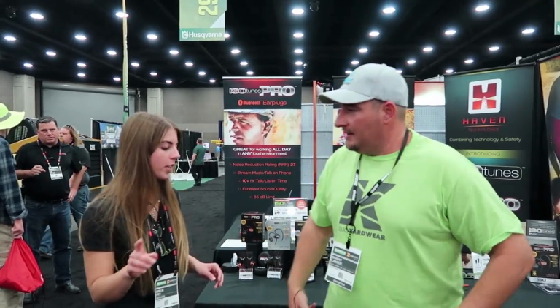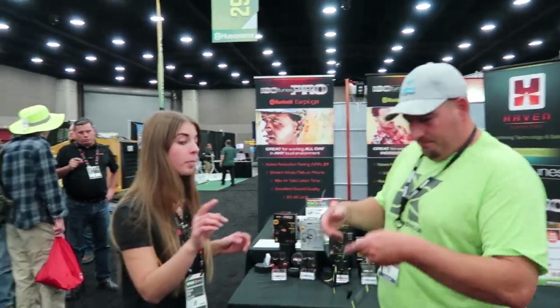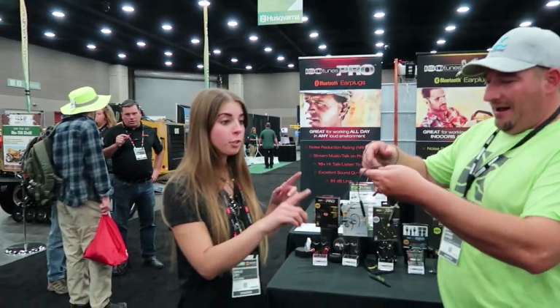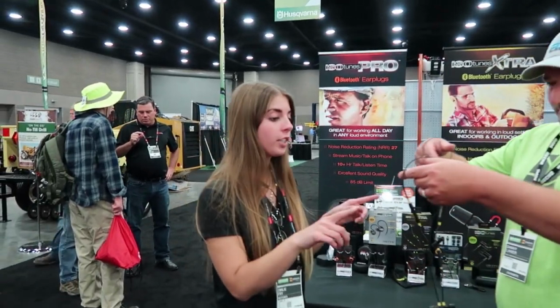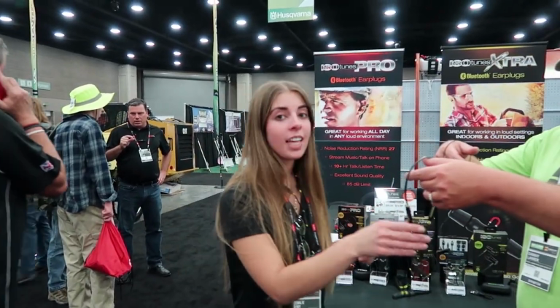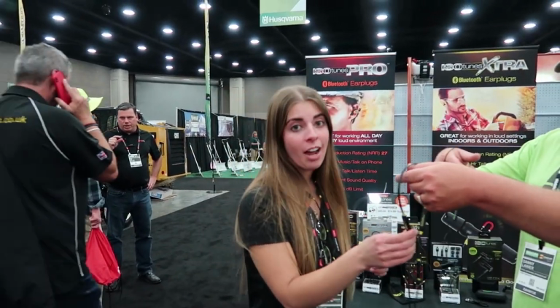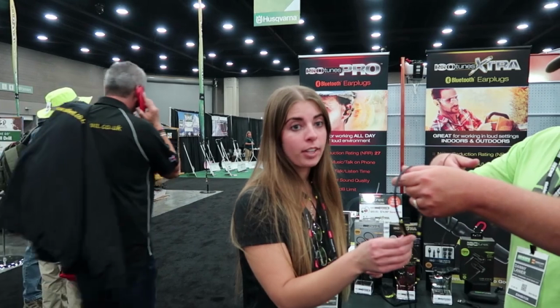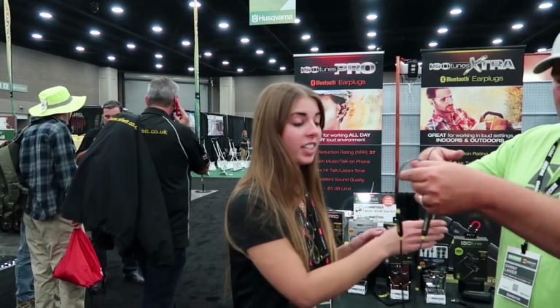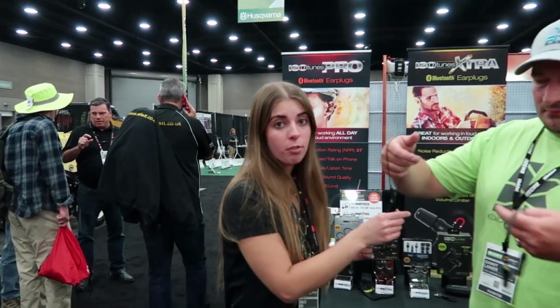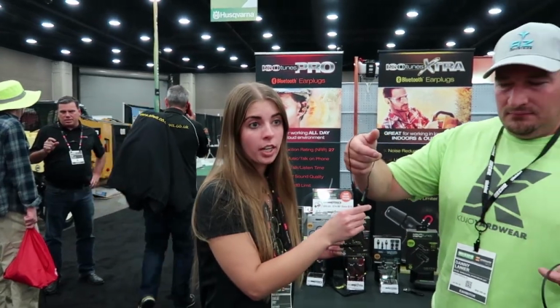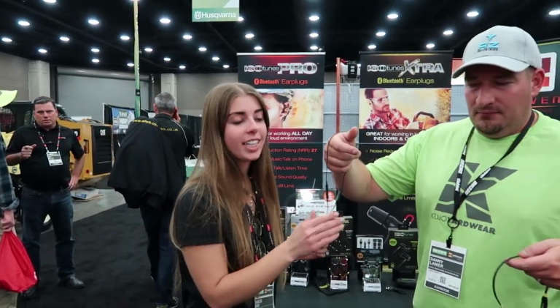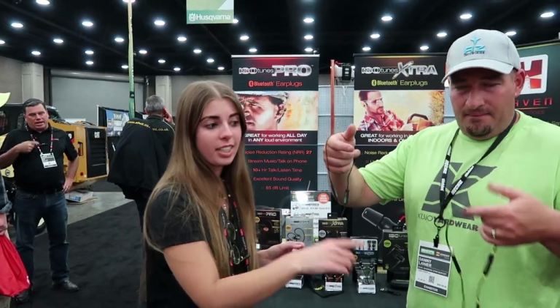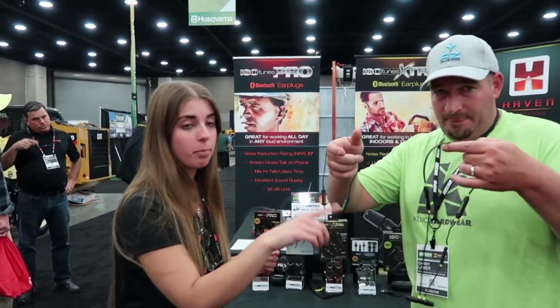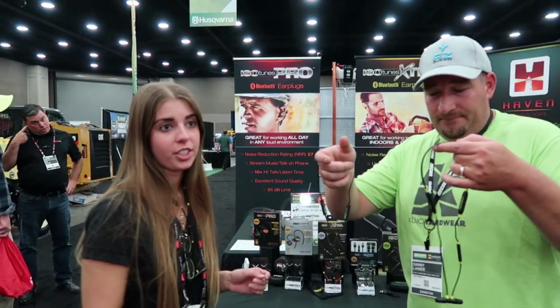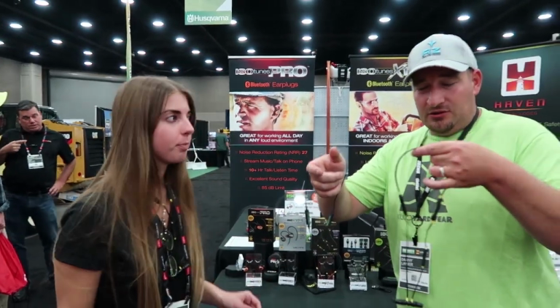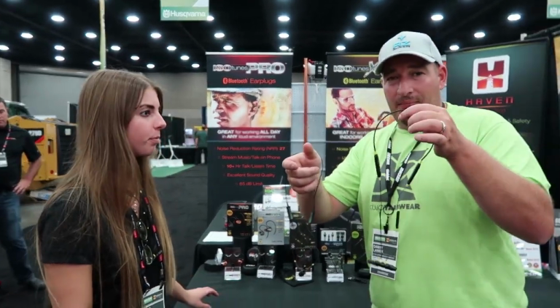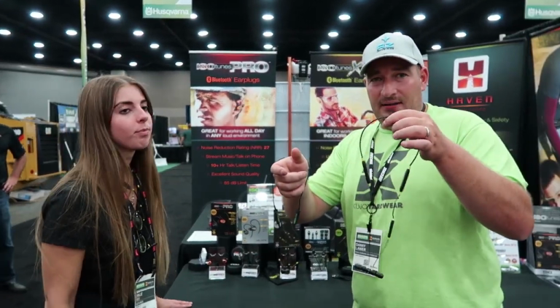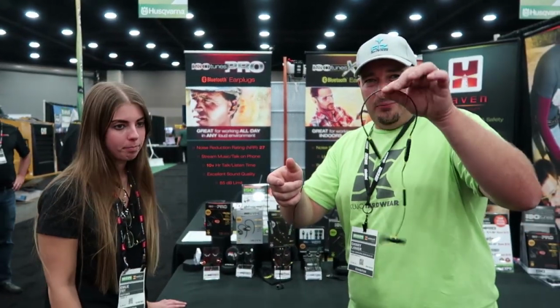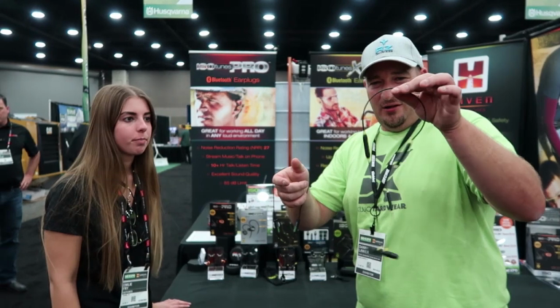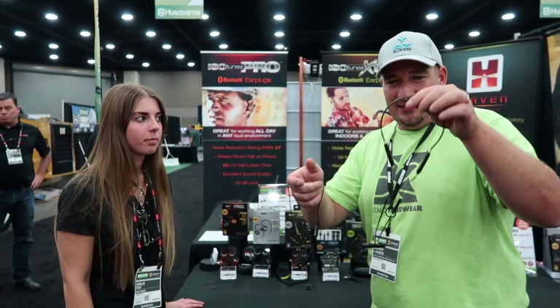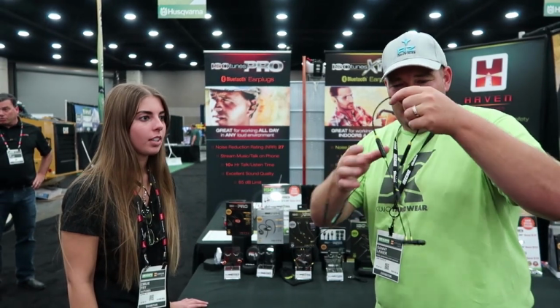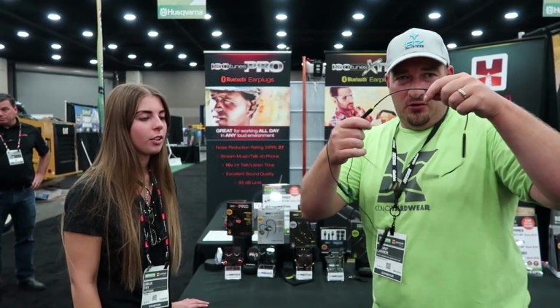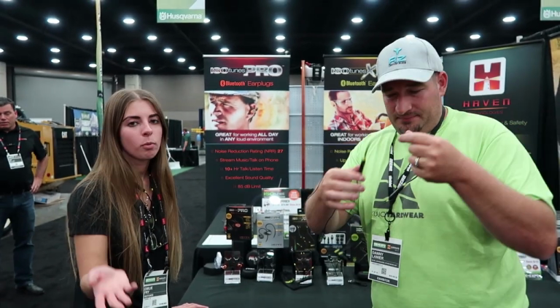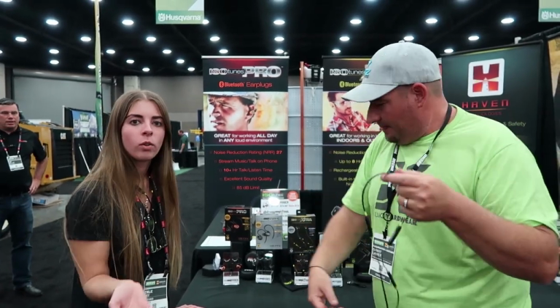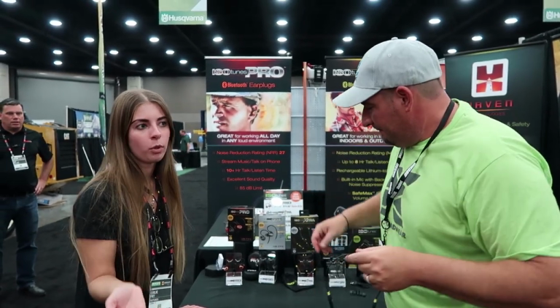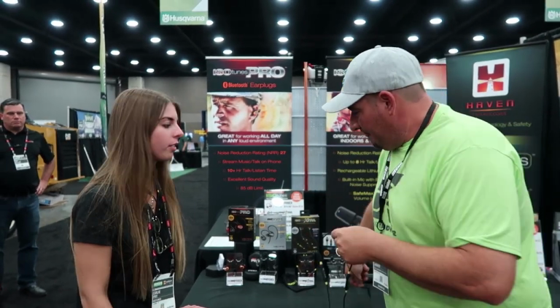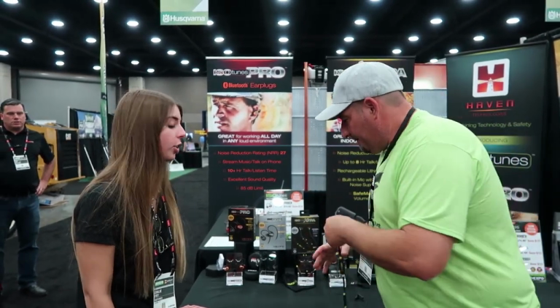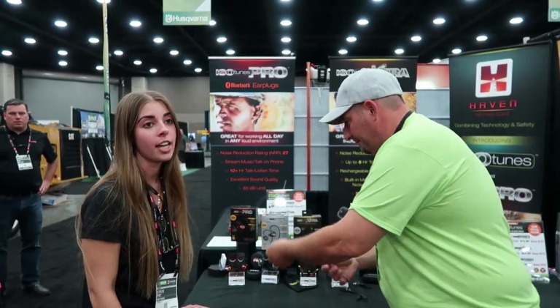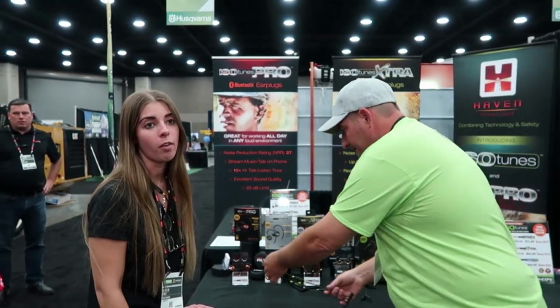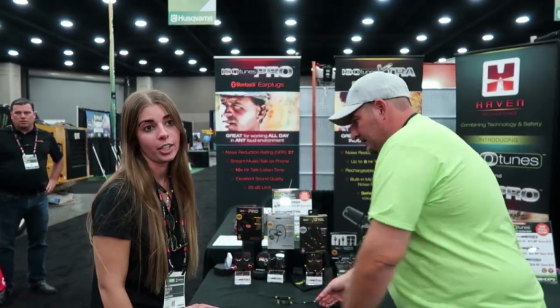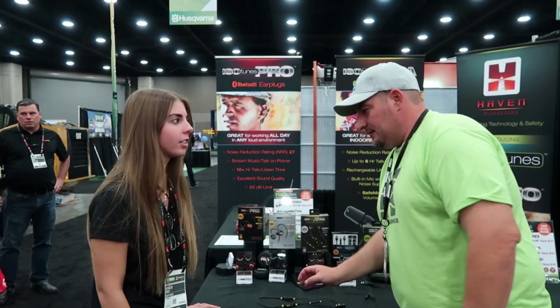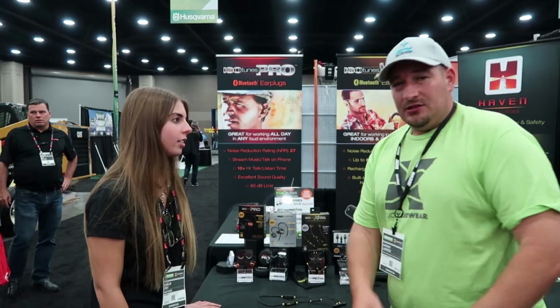The biggest difference between these two models: these have an eight-hour battery life while these just have a four-hour. So that's double the battery, plus they're a lot nicer. They'll get you about a whole day's worth, unless you're doing a 10 to 12 hour shift.